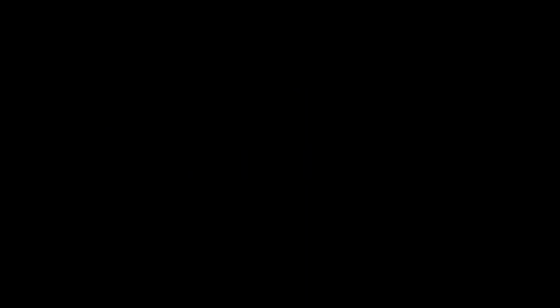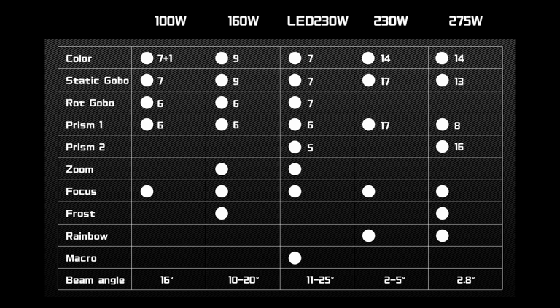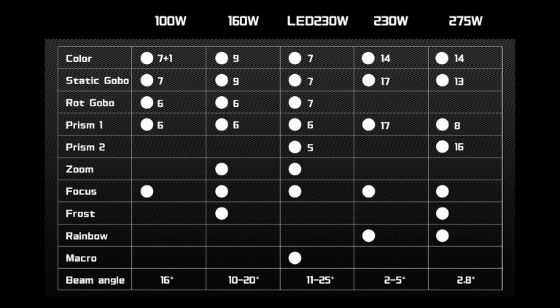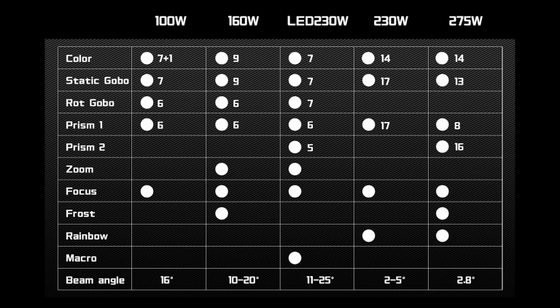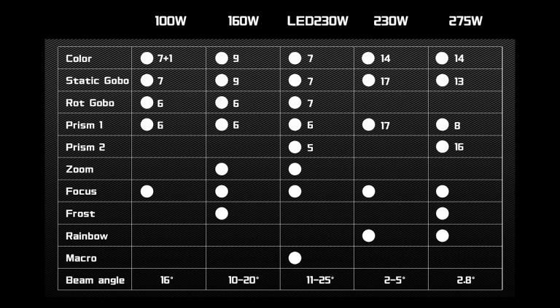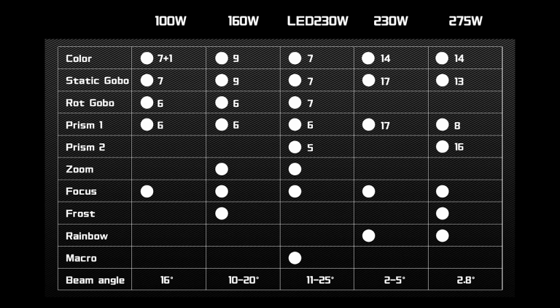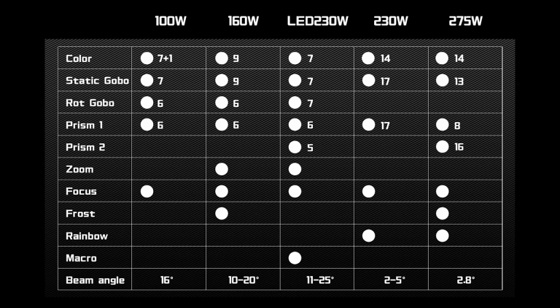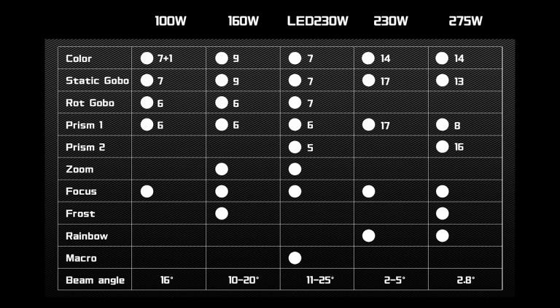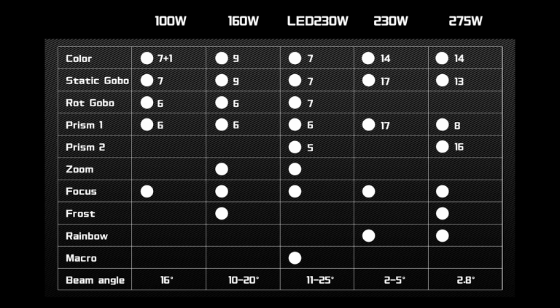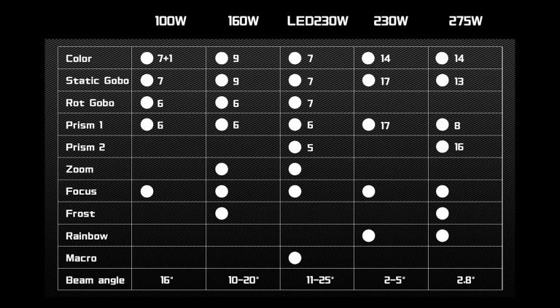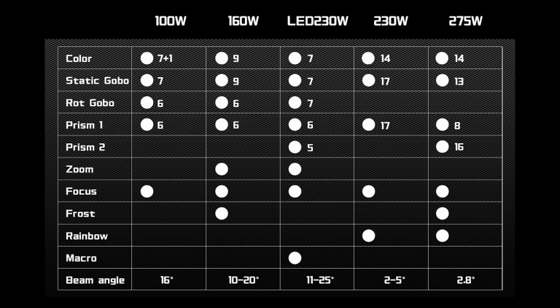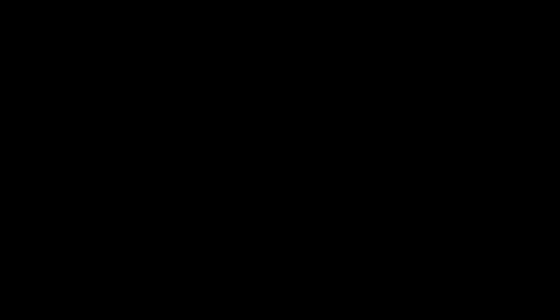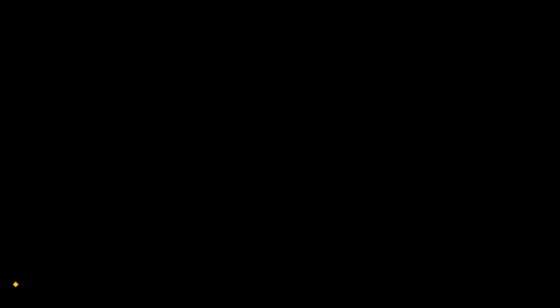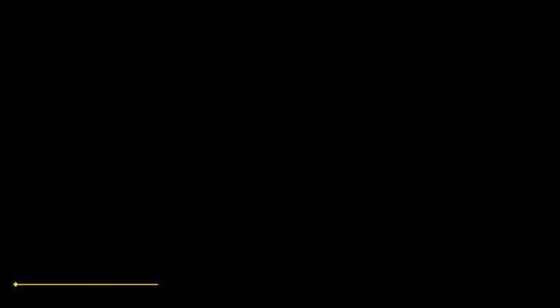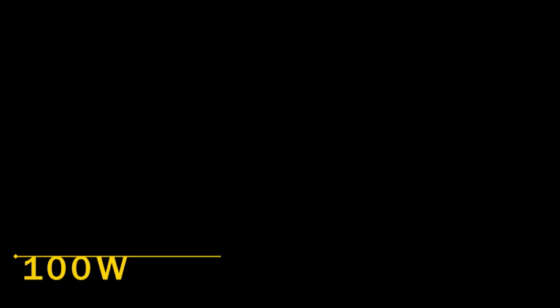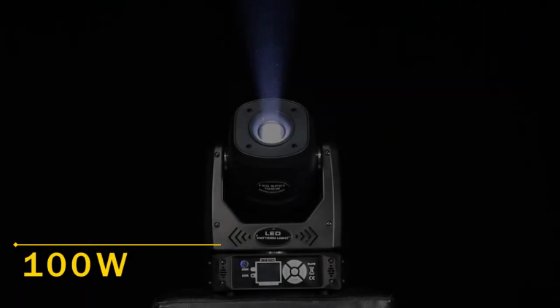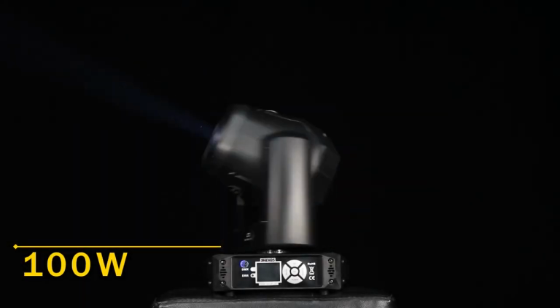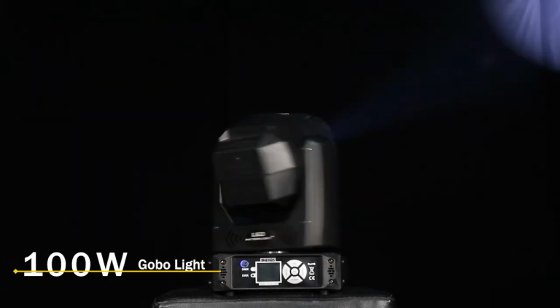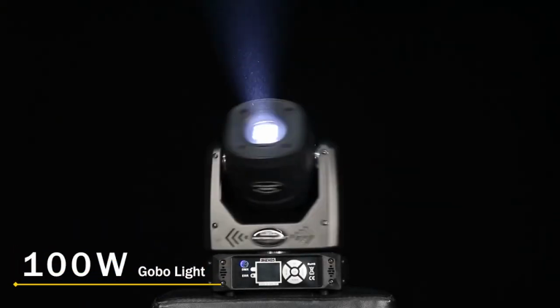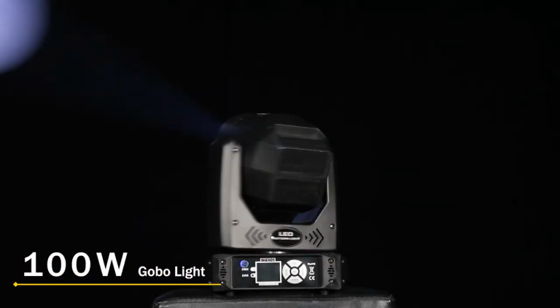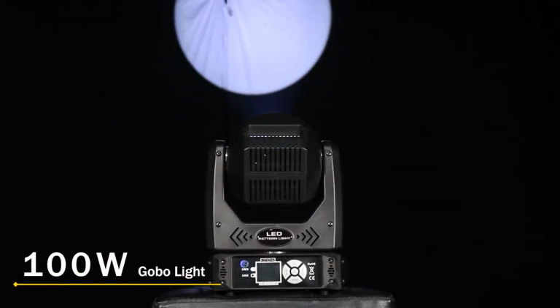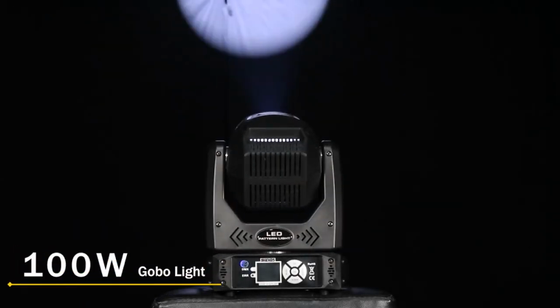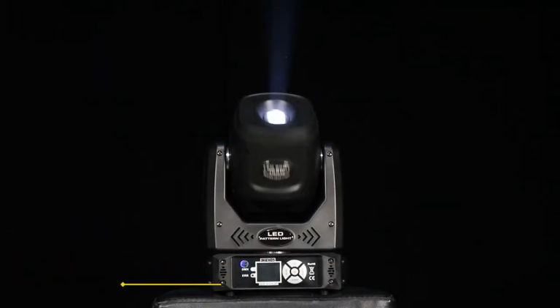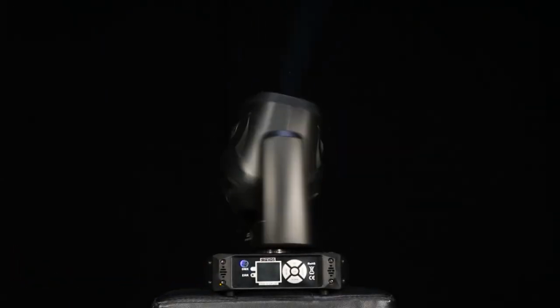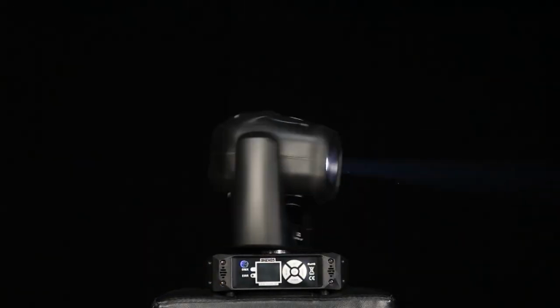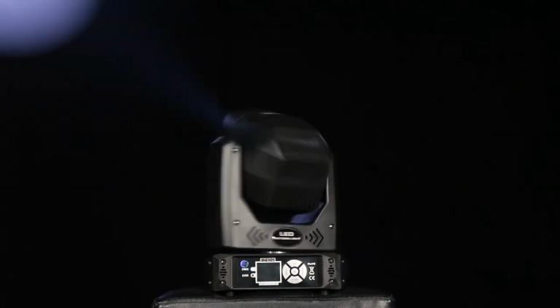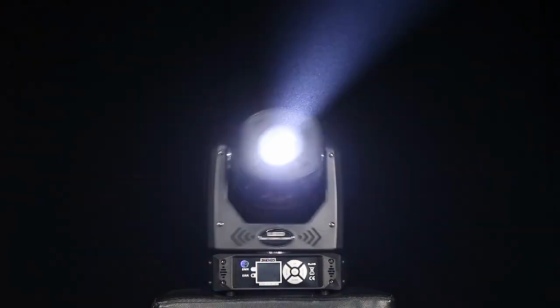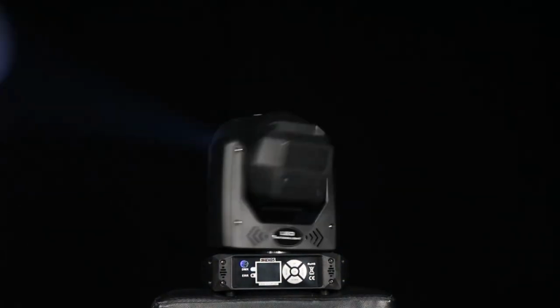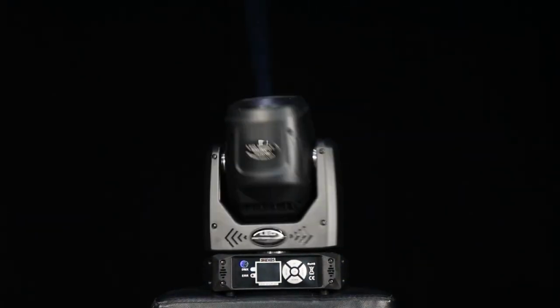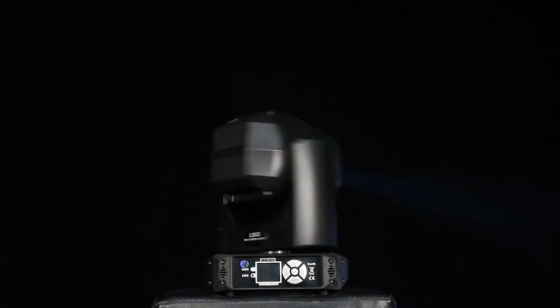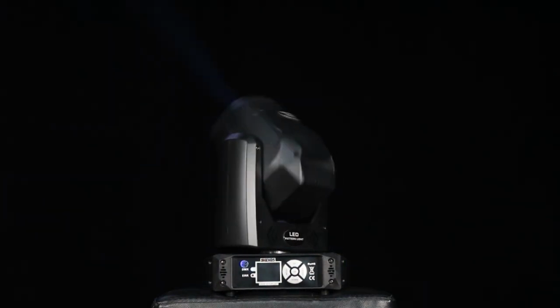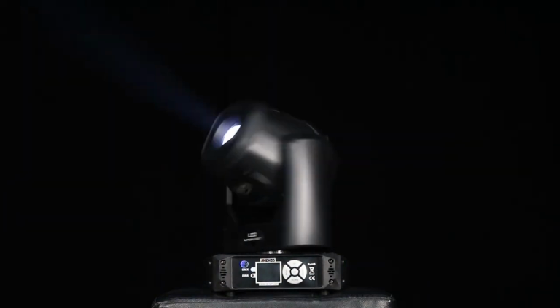This is a parameter comparison table — you can press the pause button to view. The 100-watt gobo light not only has a stylish and compact appearance but also perfectly combines with an intelligent sleep mode and instant wake-up function, greatly reducing the cost of light source replacement.